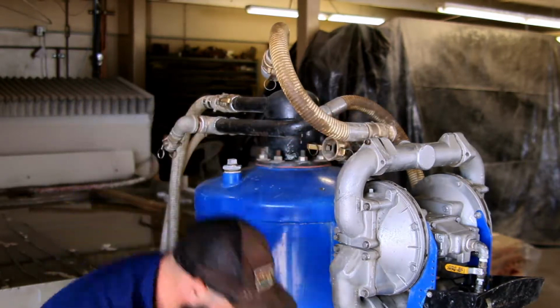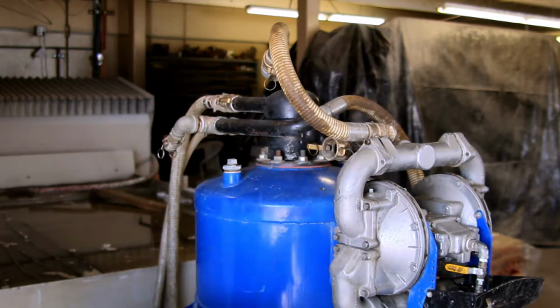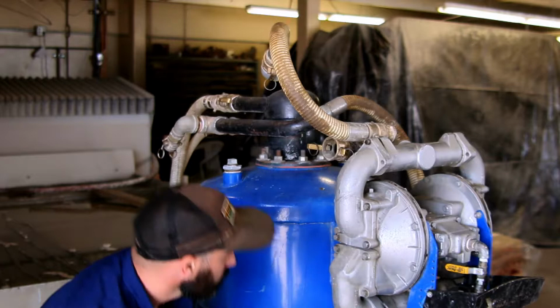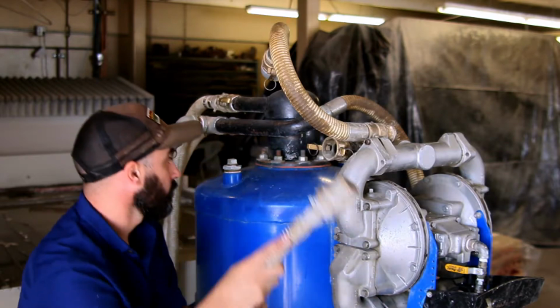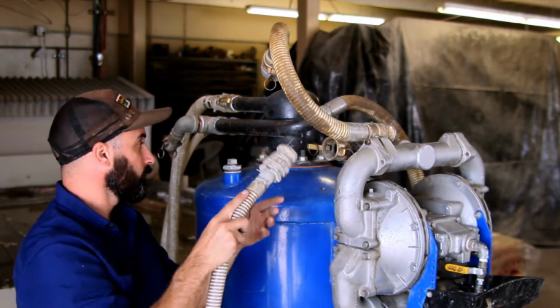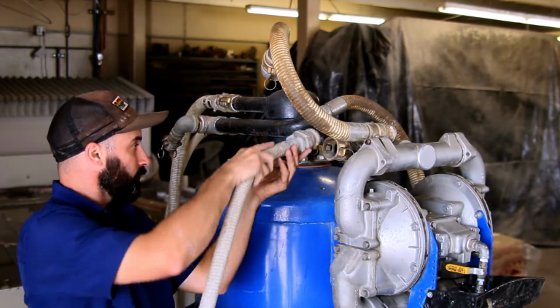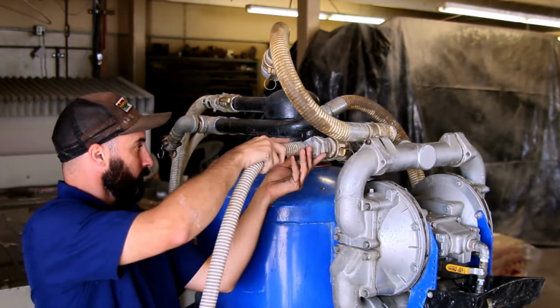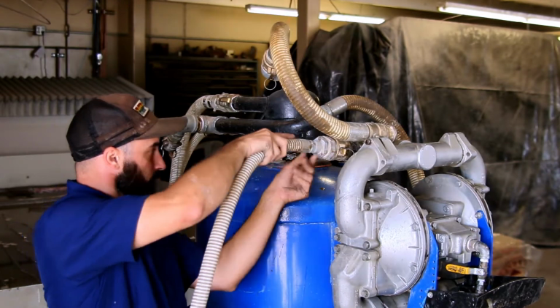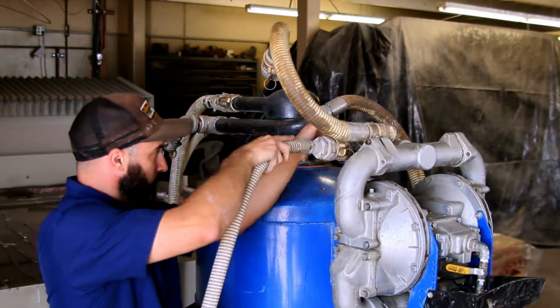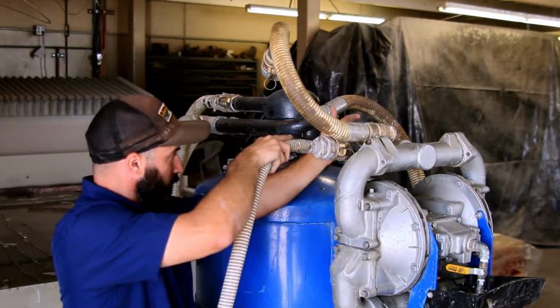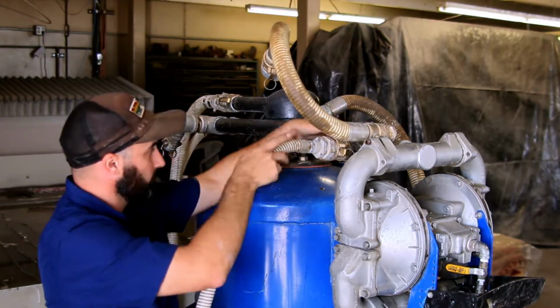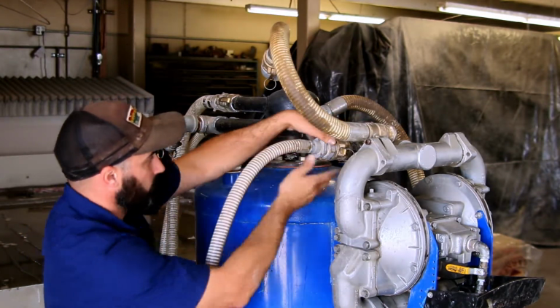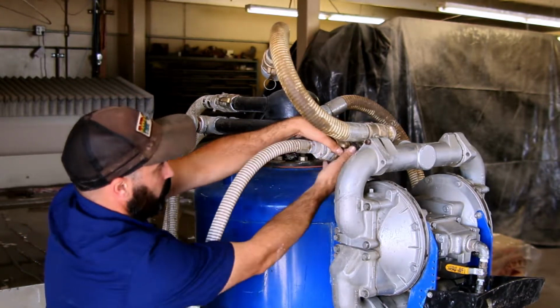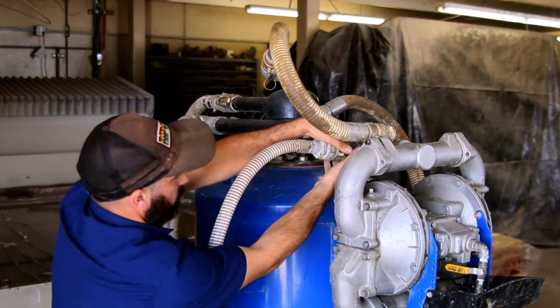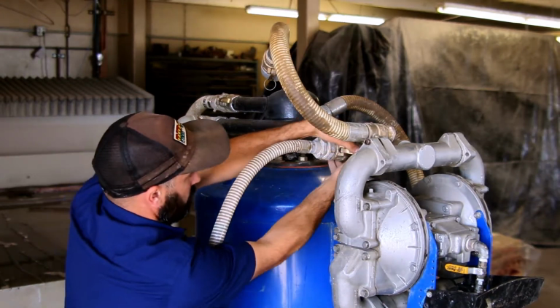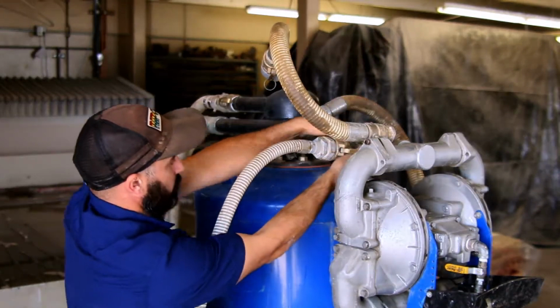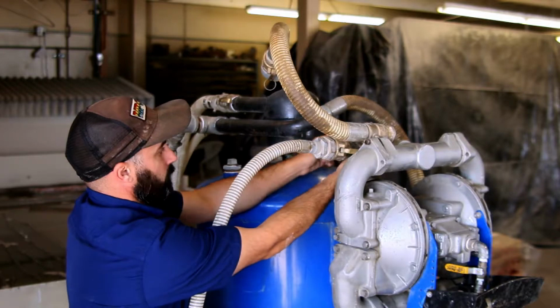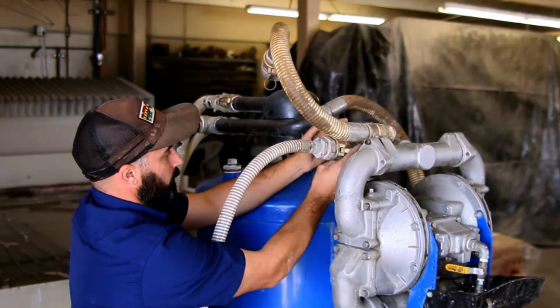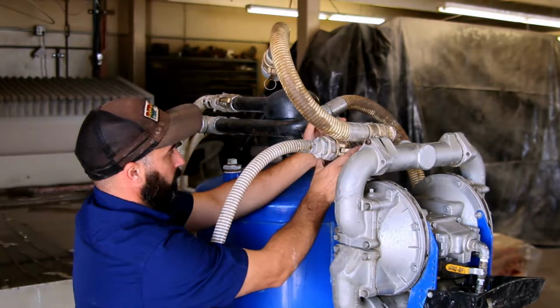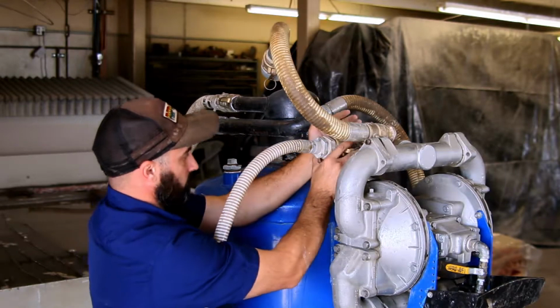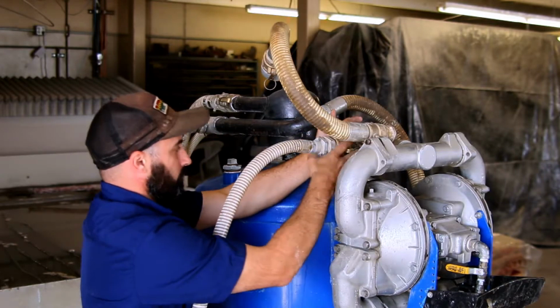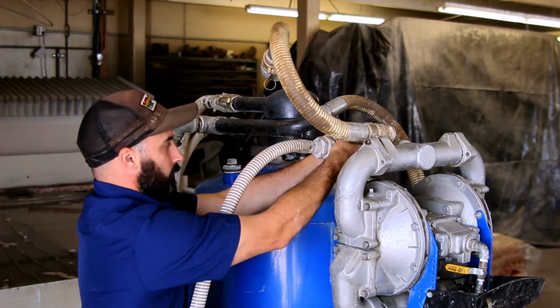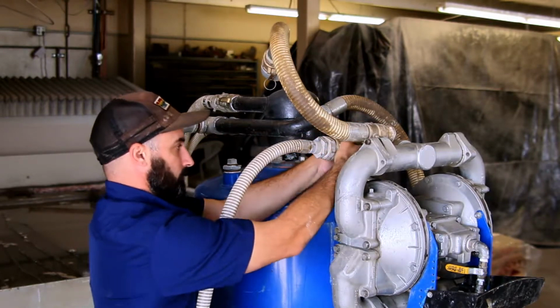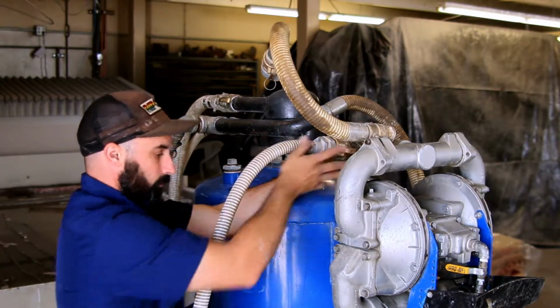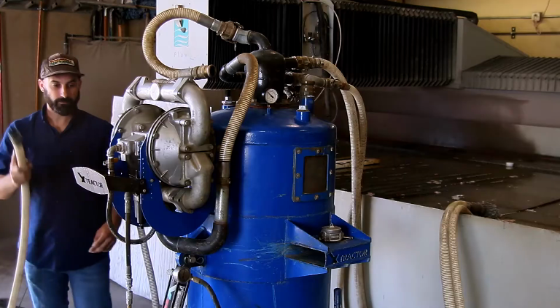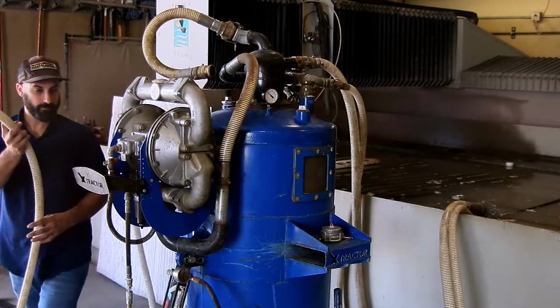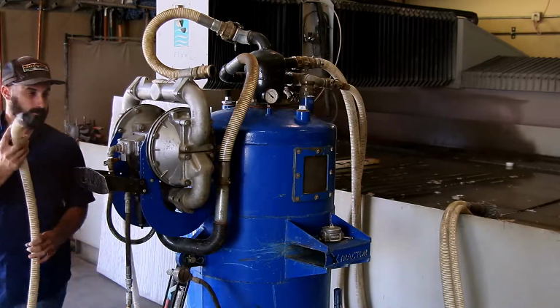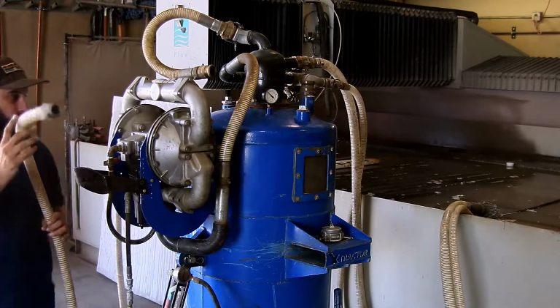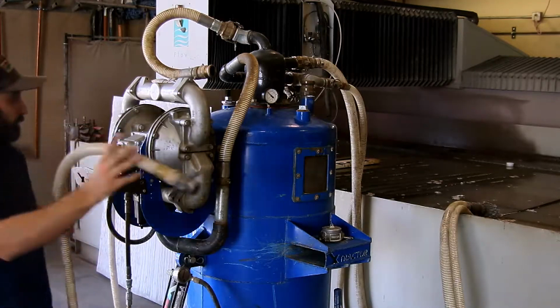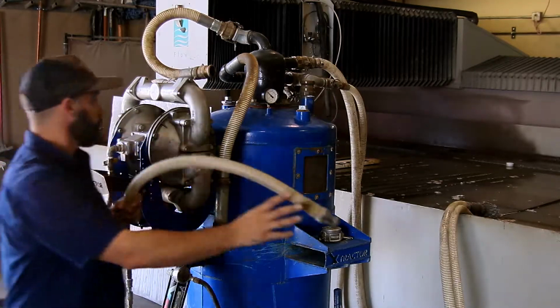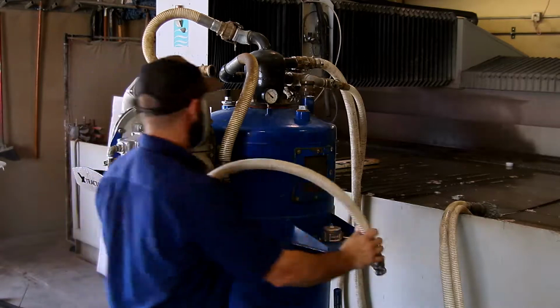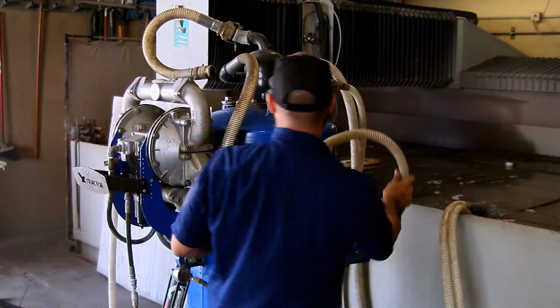Attach the standalone 1-inch hose to the diaphragm pump, then insert the other end of the 1-inch hose into the extractor chamber.